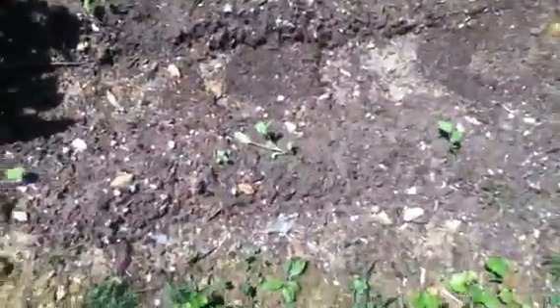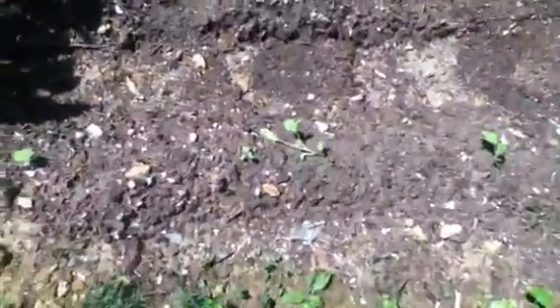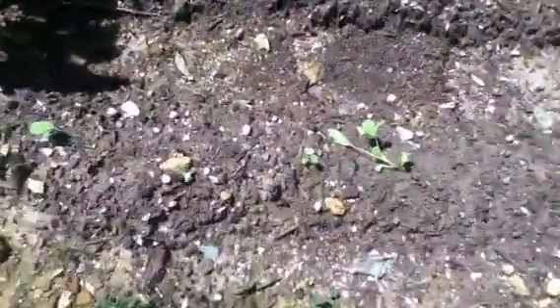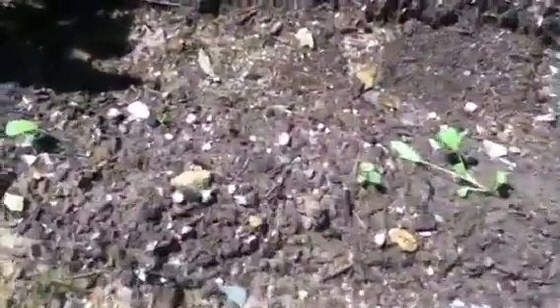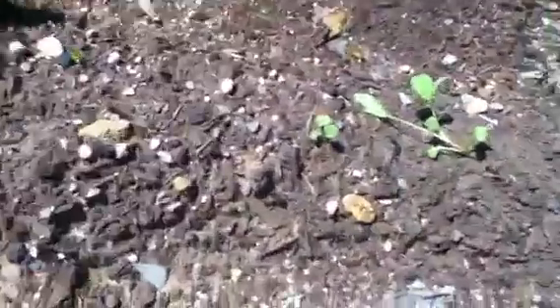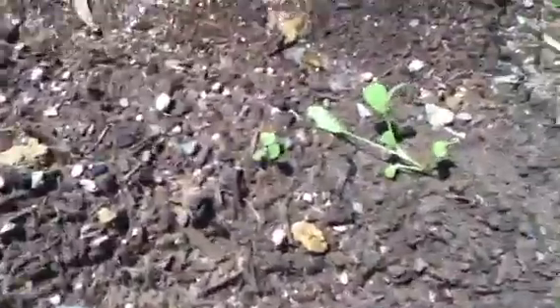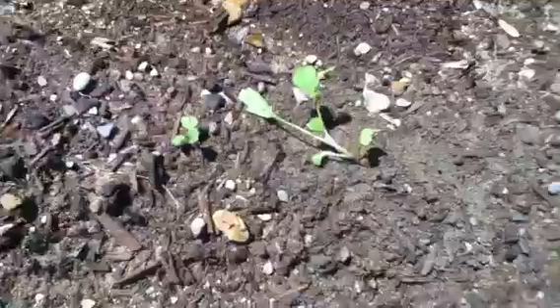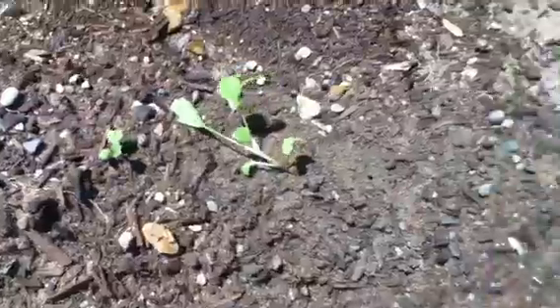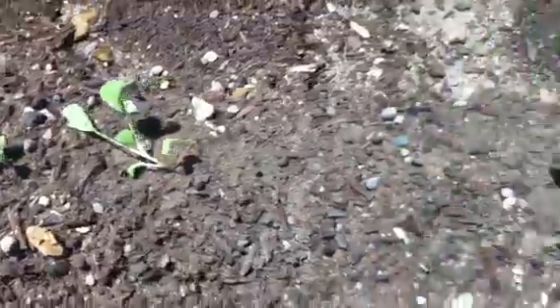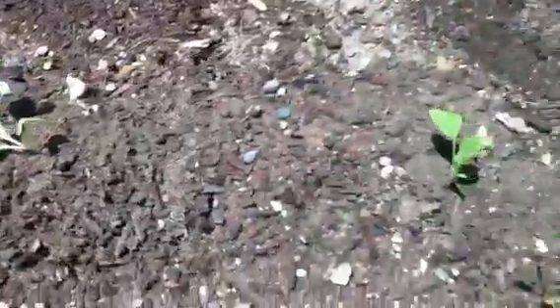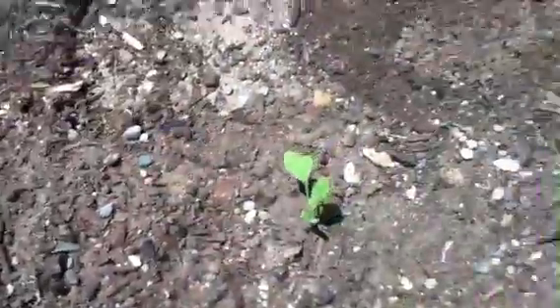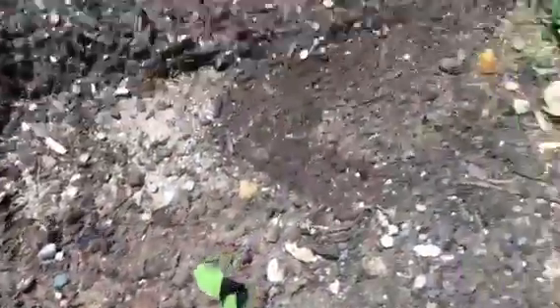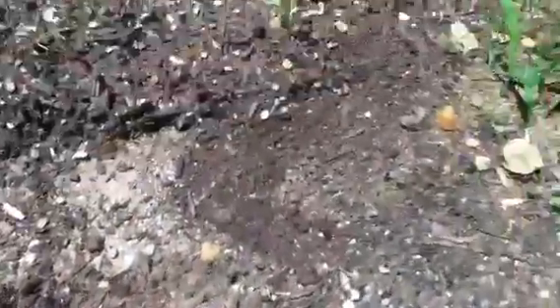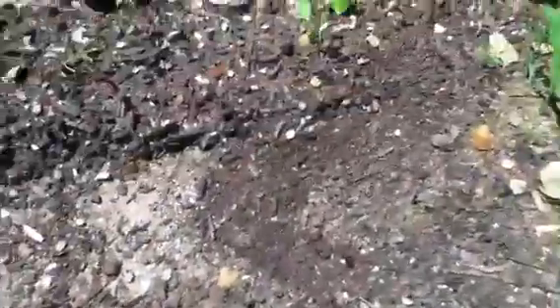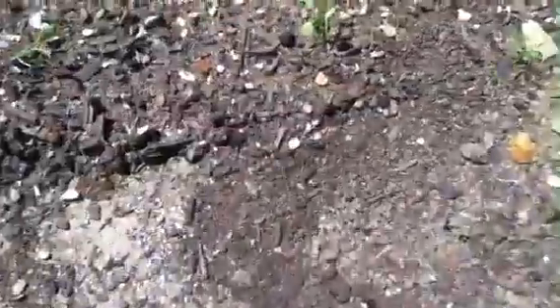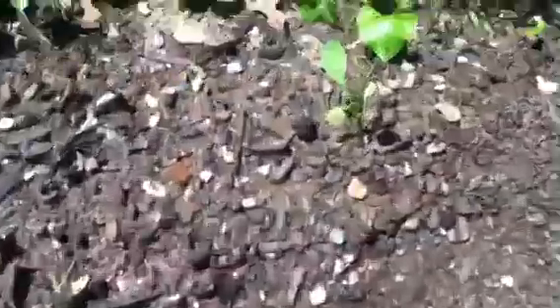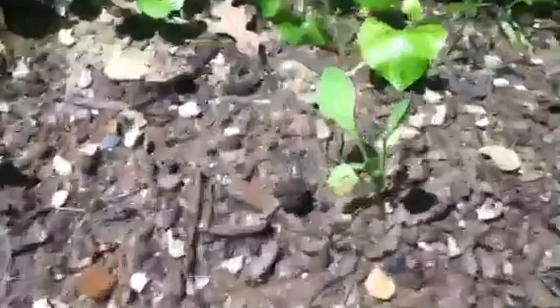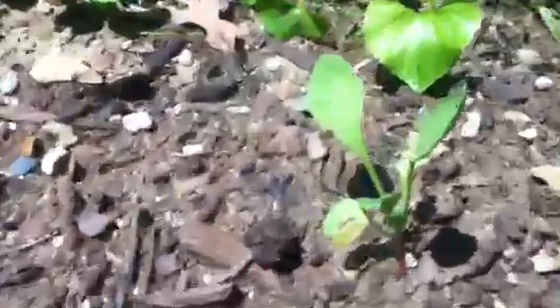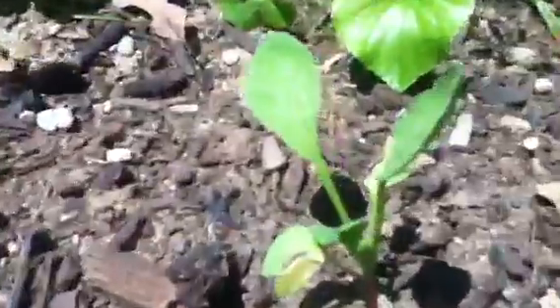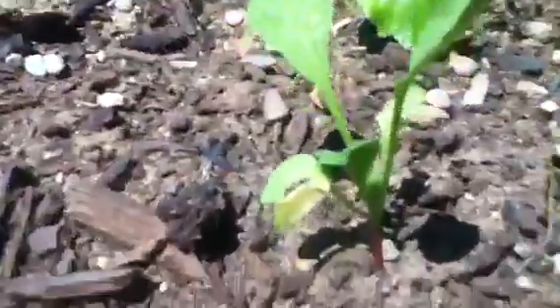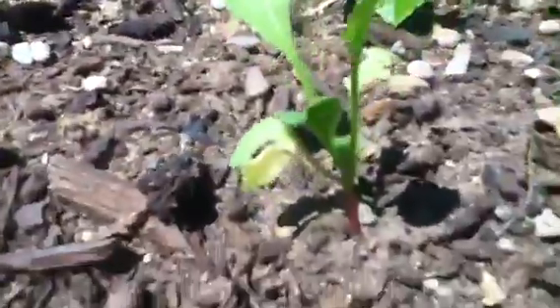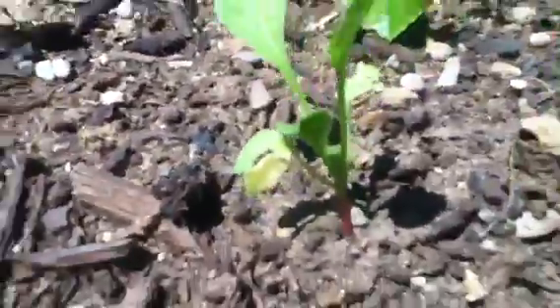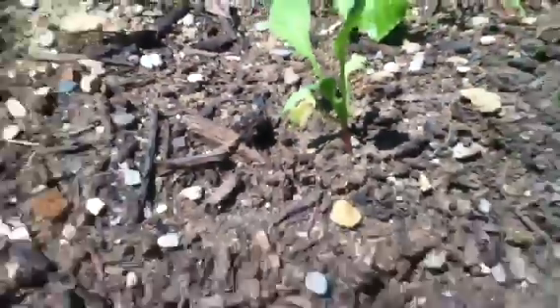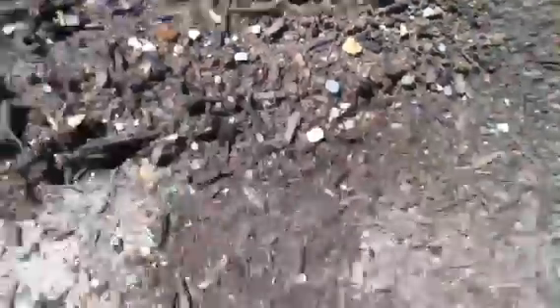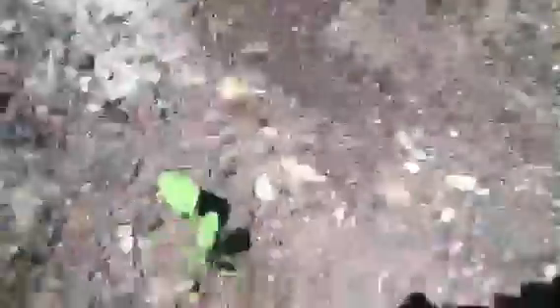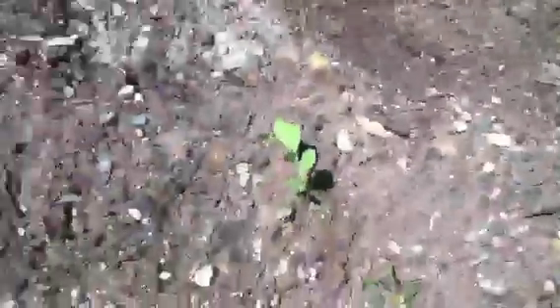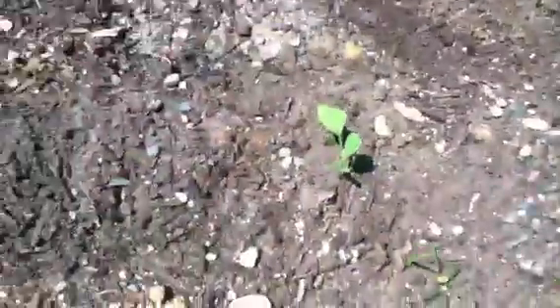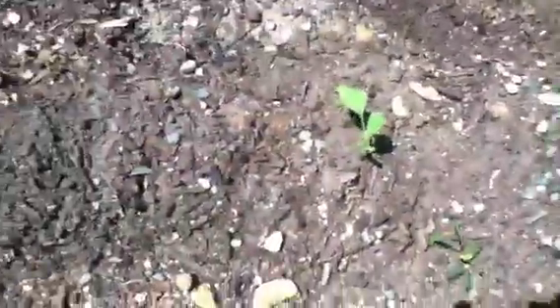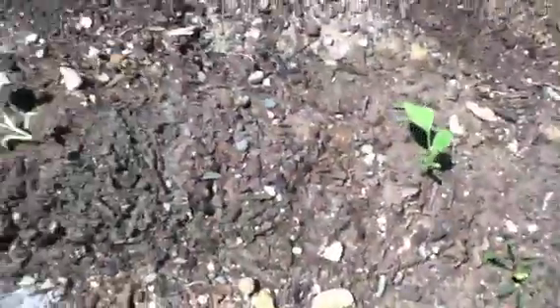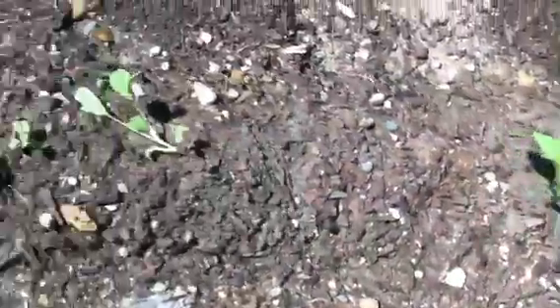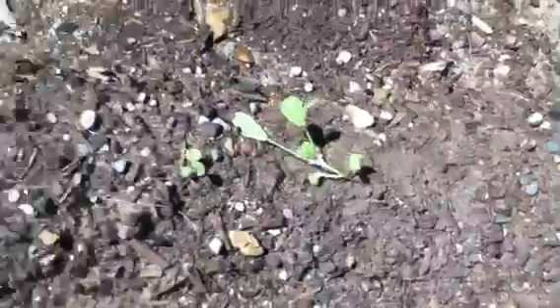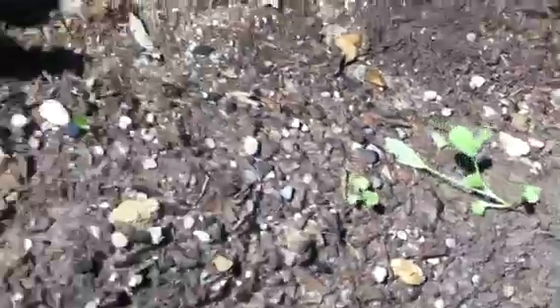And these are my radishes. They're doing pretty well, but they're falling over a lot. You can see the little red stalks at the bottom — that's where the radishes are going to be.